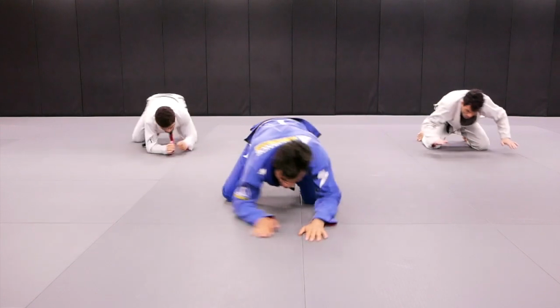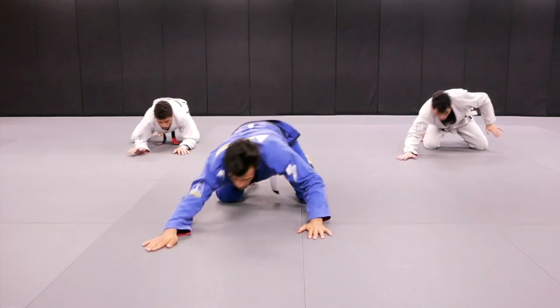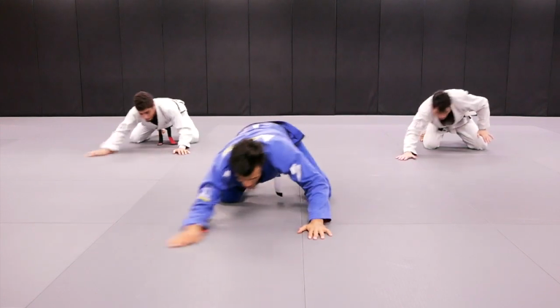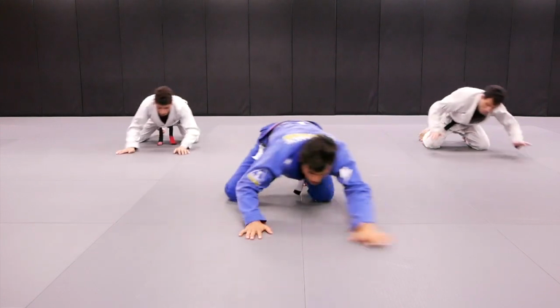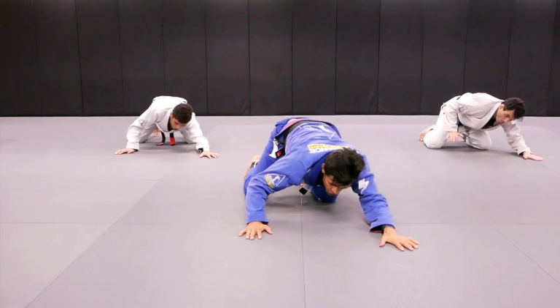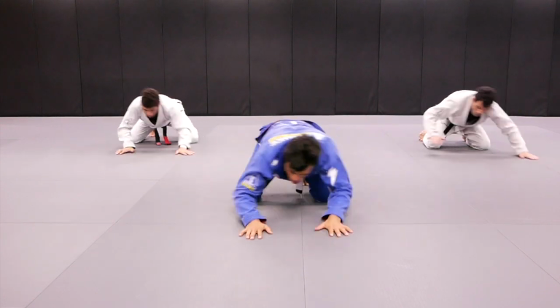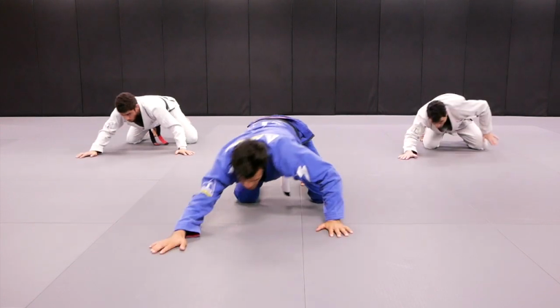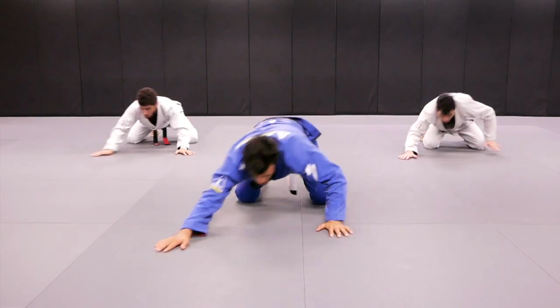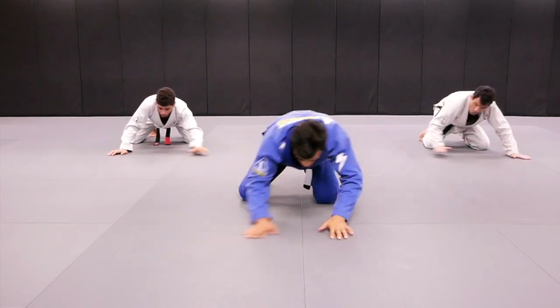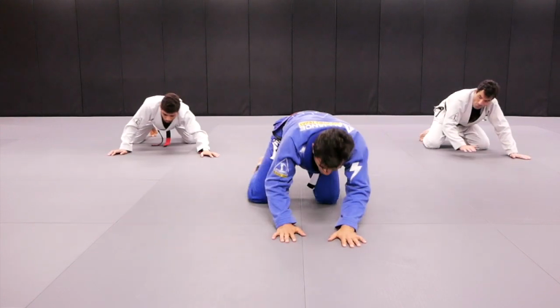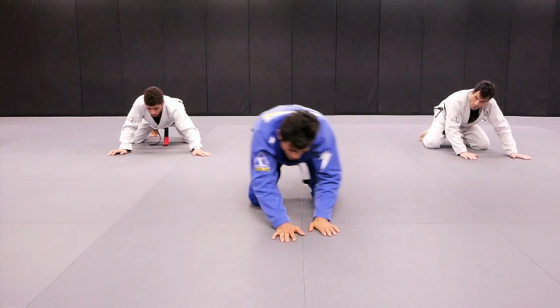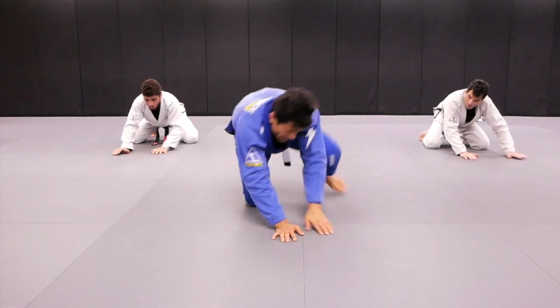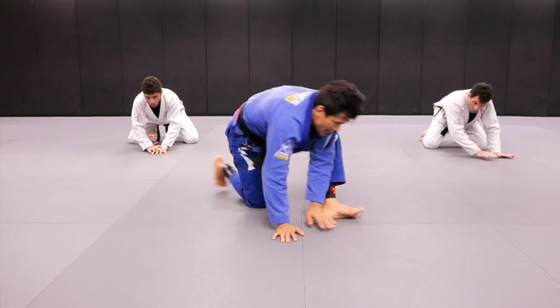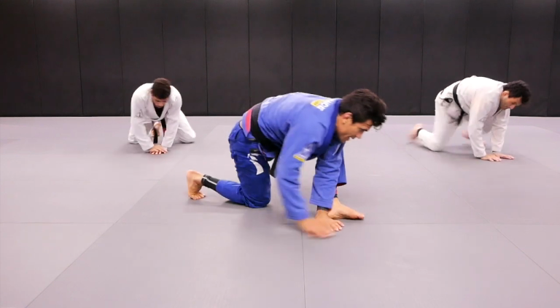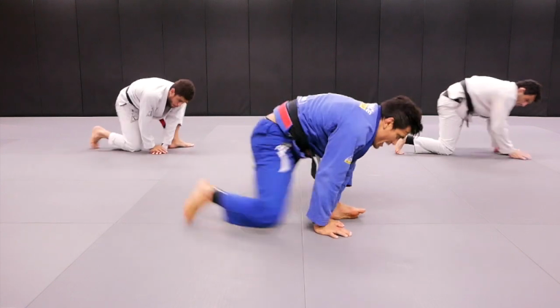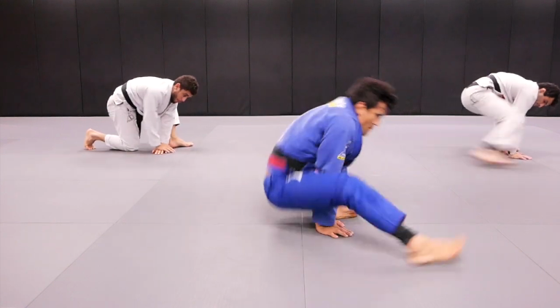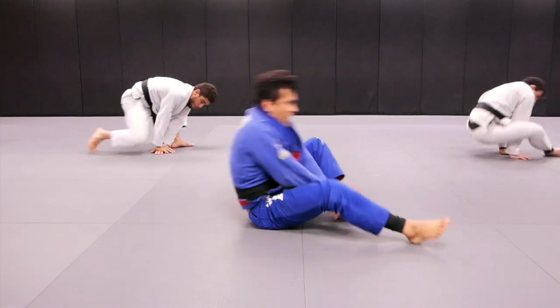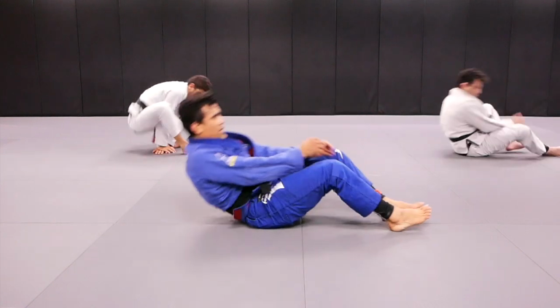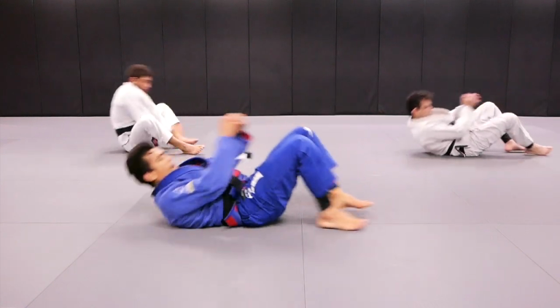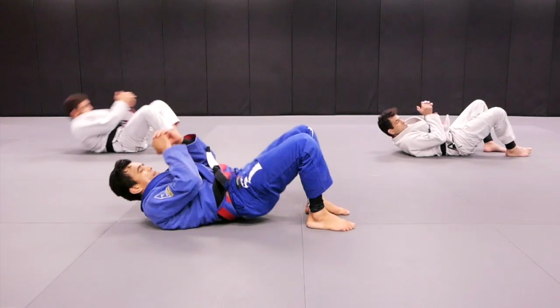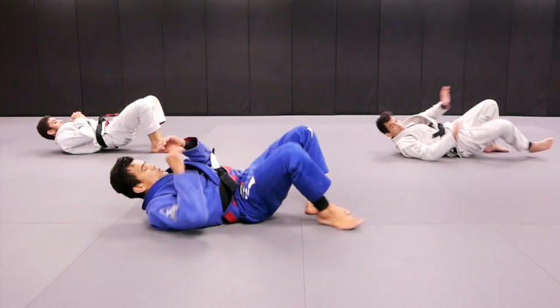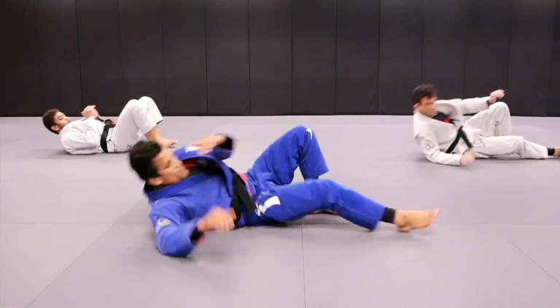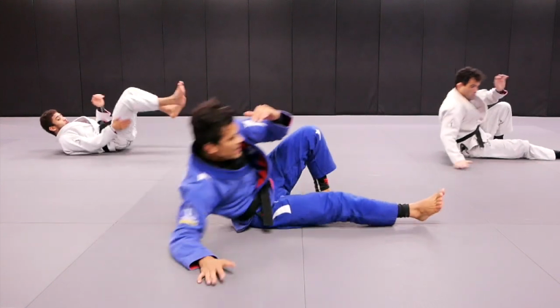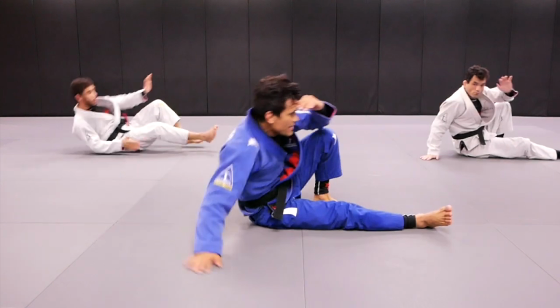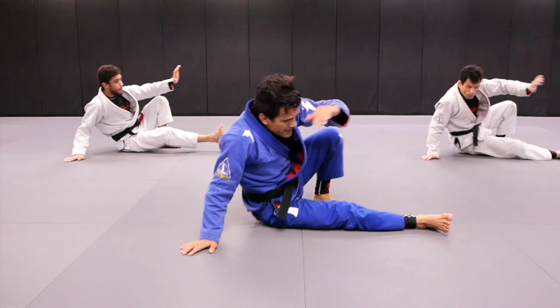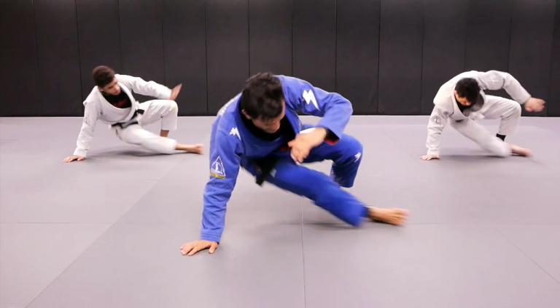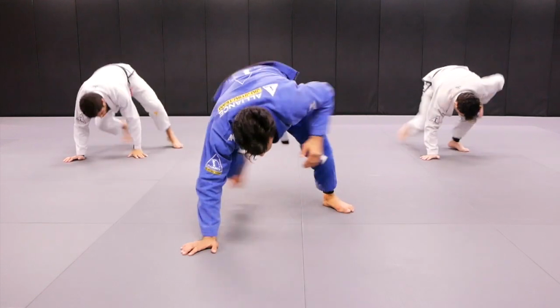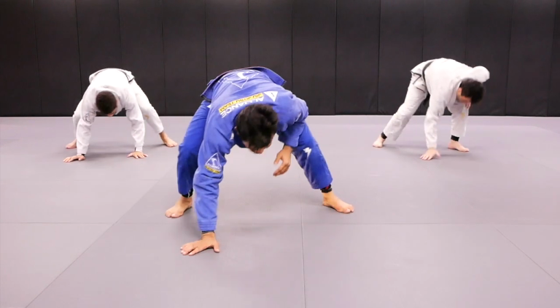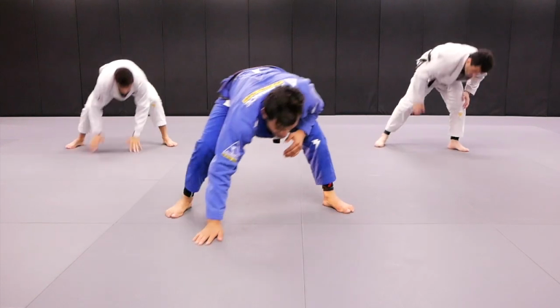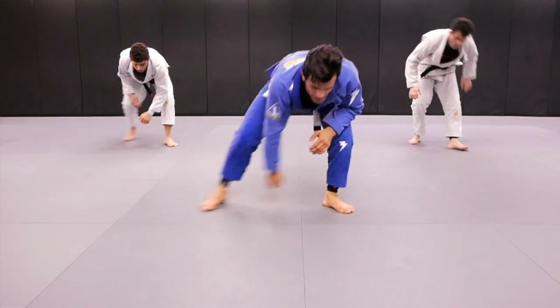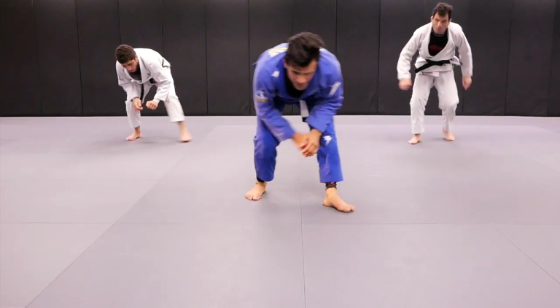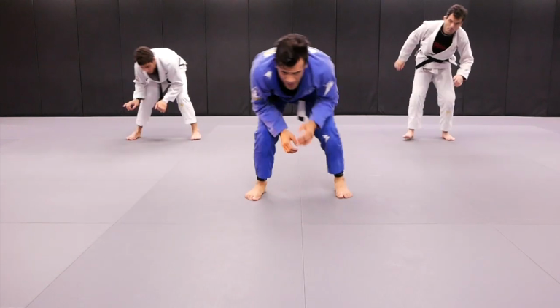And one, two, three. One, two, three, four. And on board. Boom. And technical stand up. That's it. Now left side.